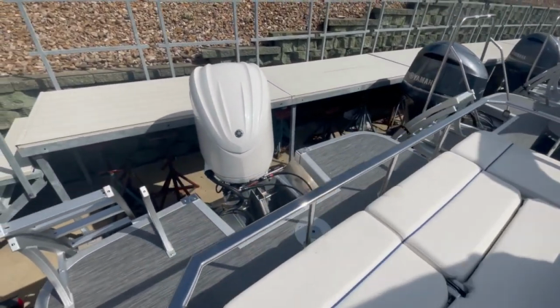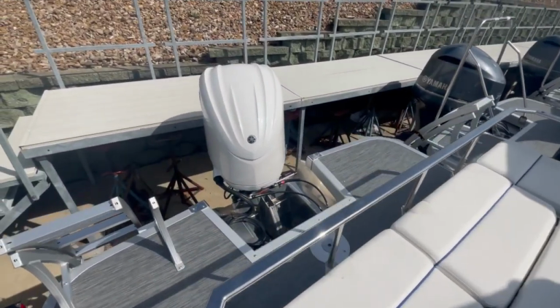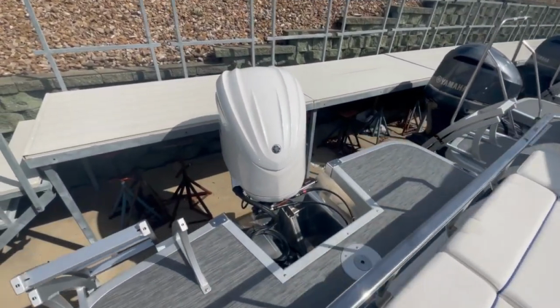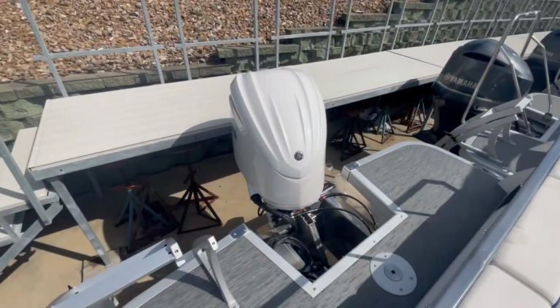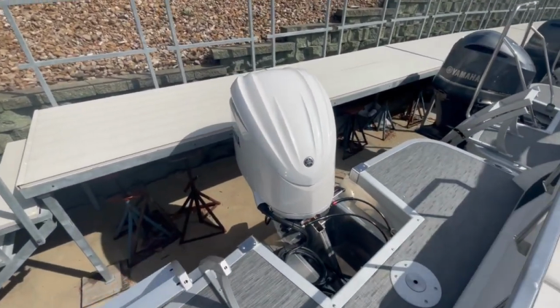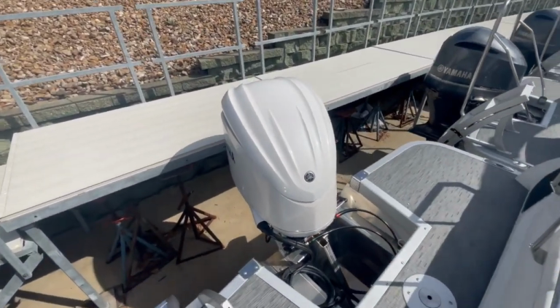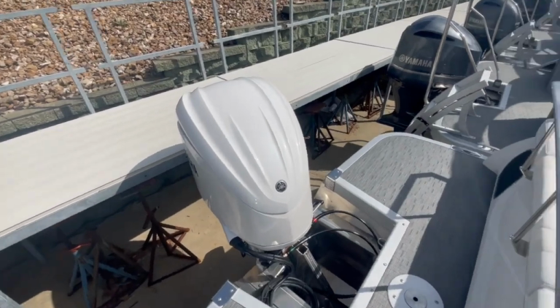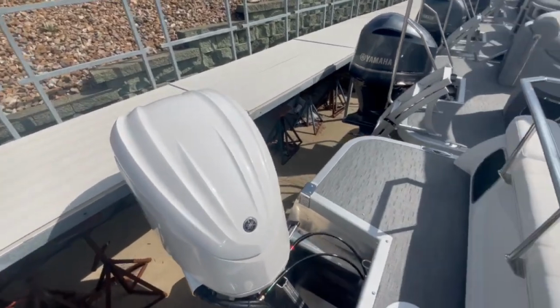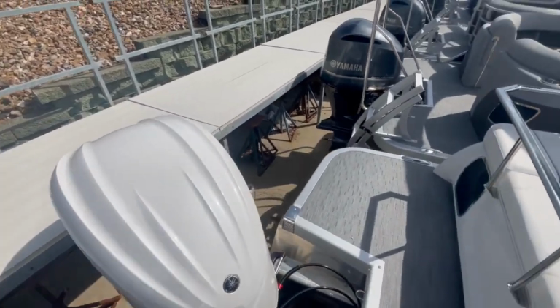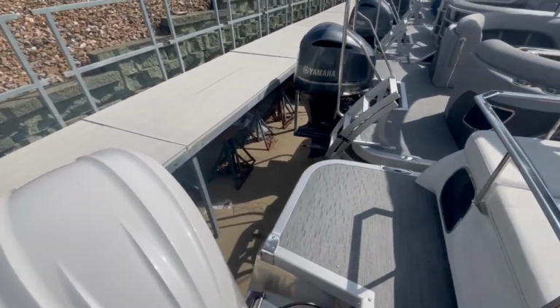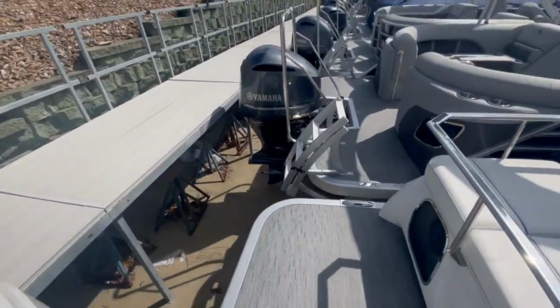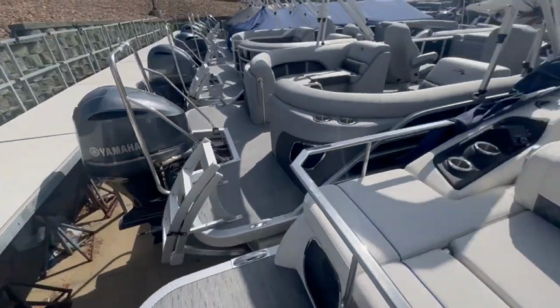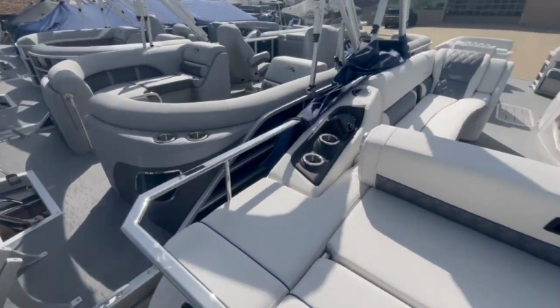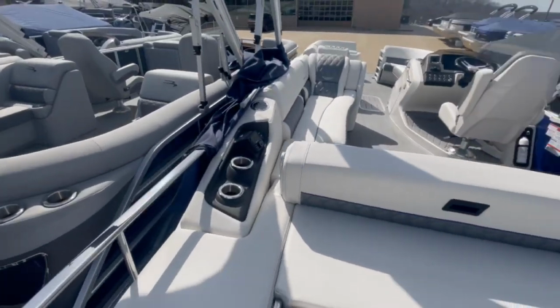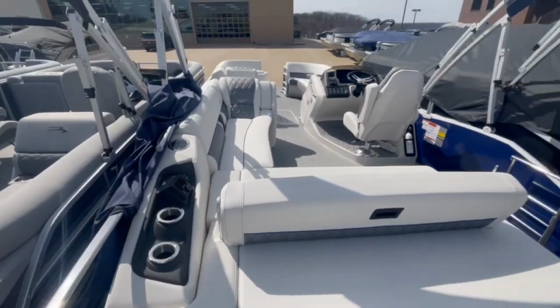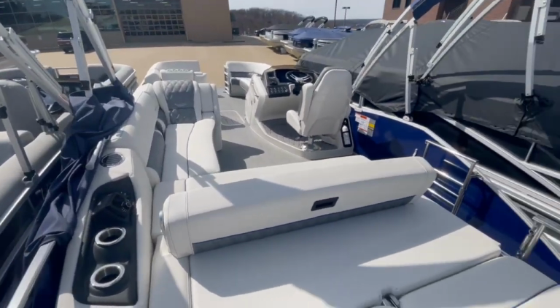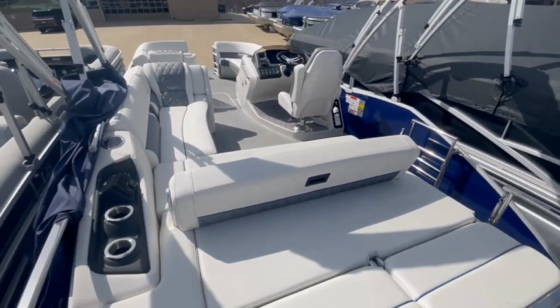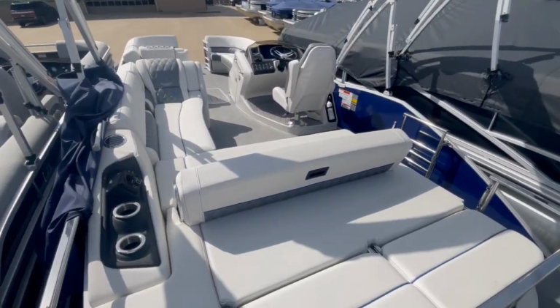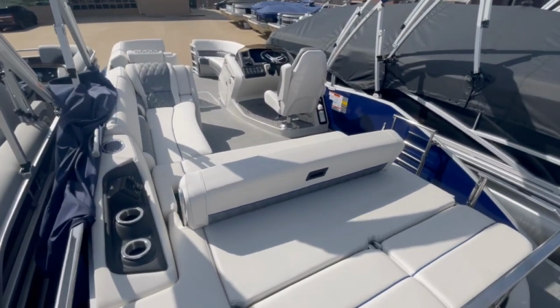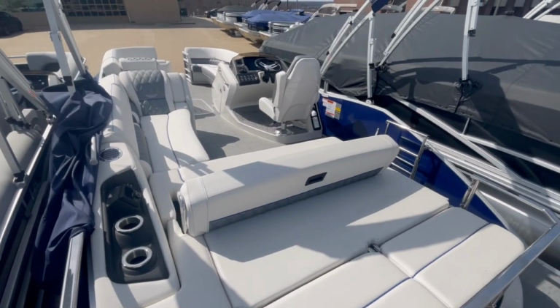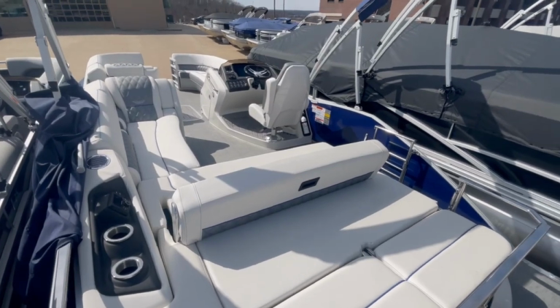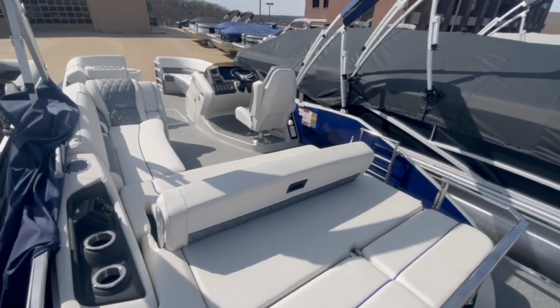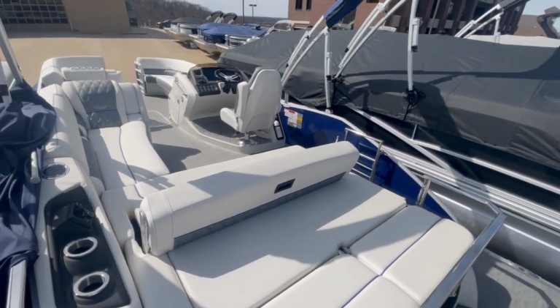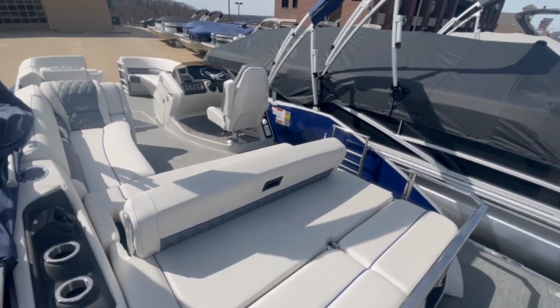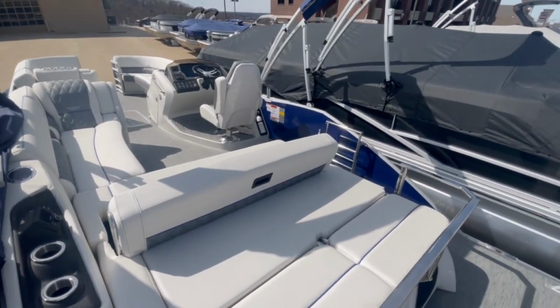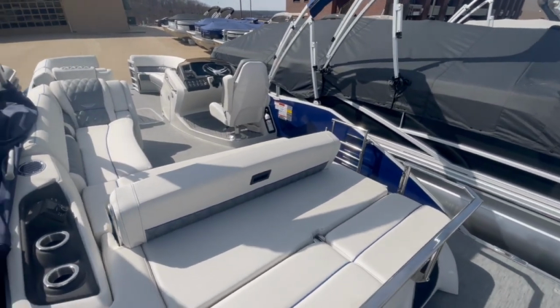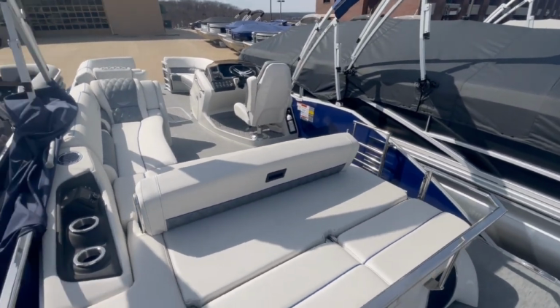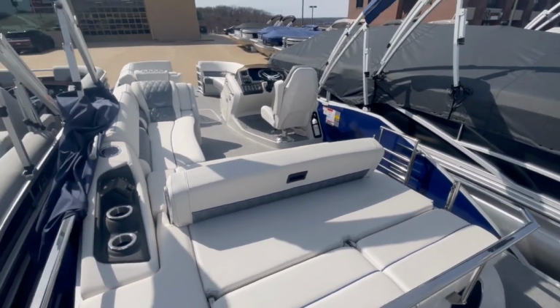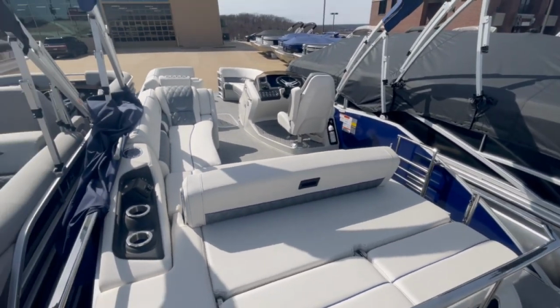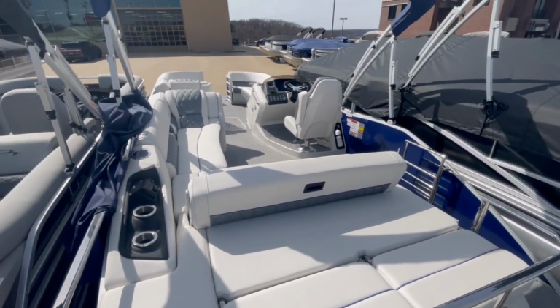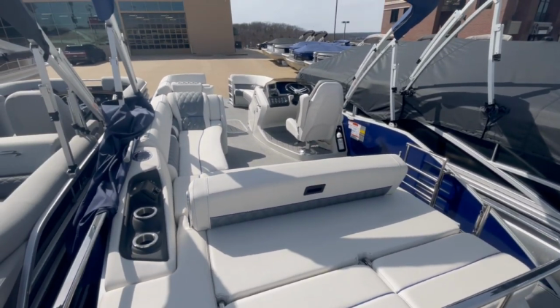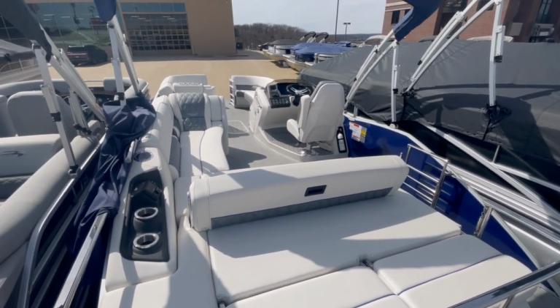This is going to be powered by a white Yamaha 300. If you want to see this boat for yourself, it's at the showroom — call or come by. Again, it's a 2023 Bennington 25R swing back. My name's Taylor, thanks for your time.